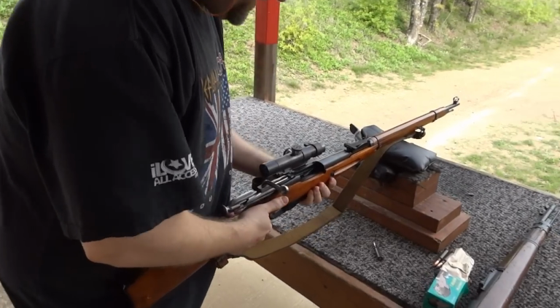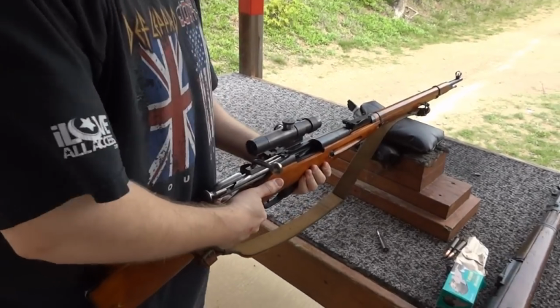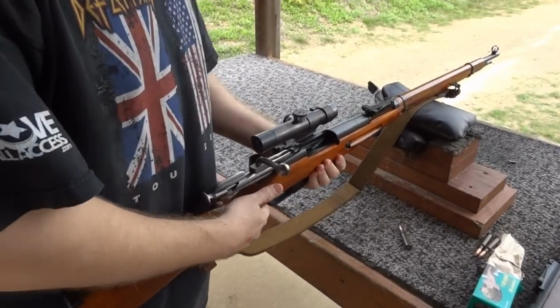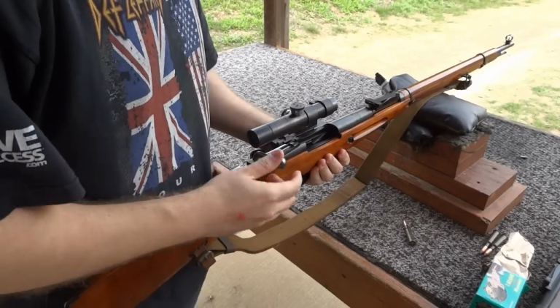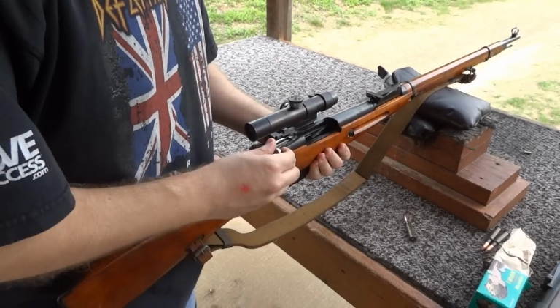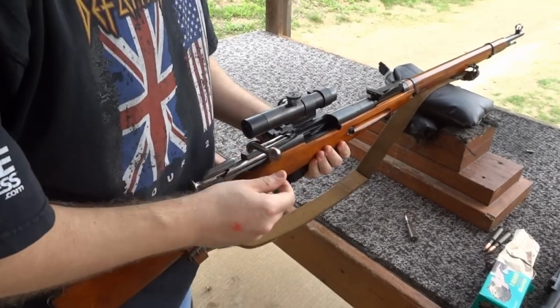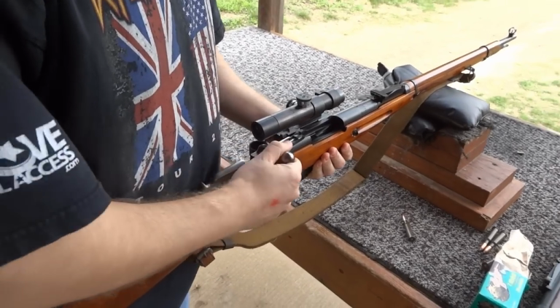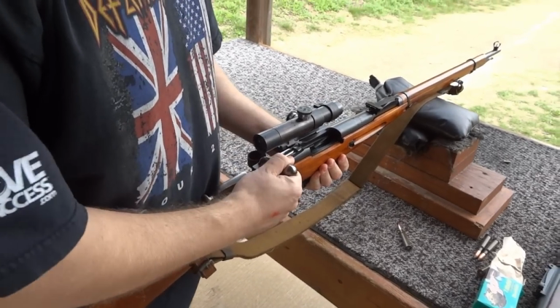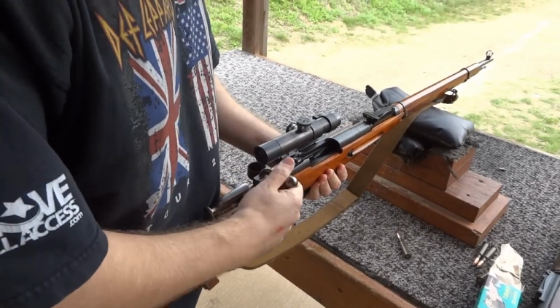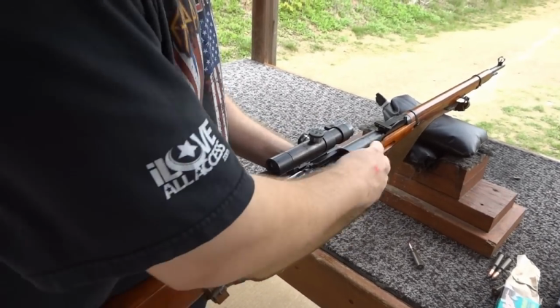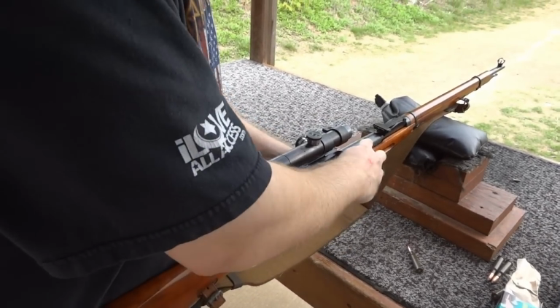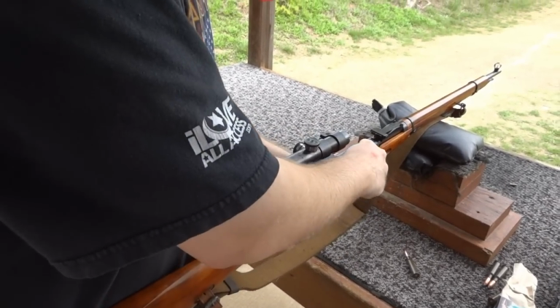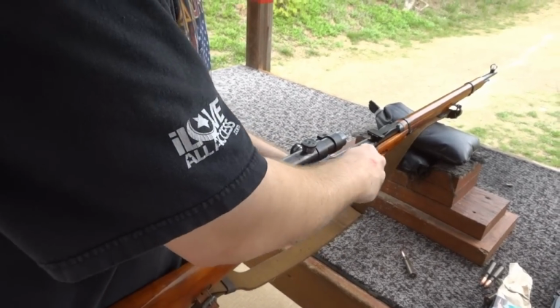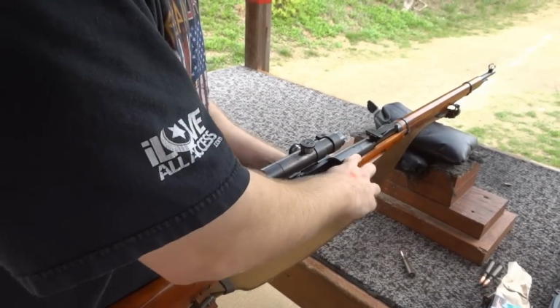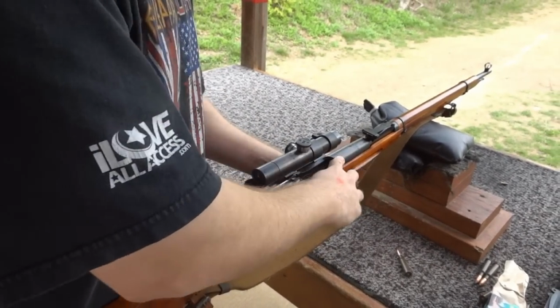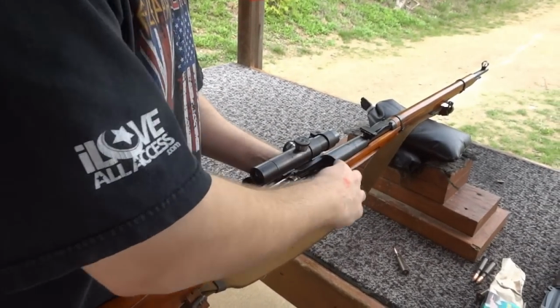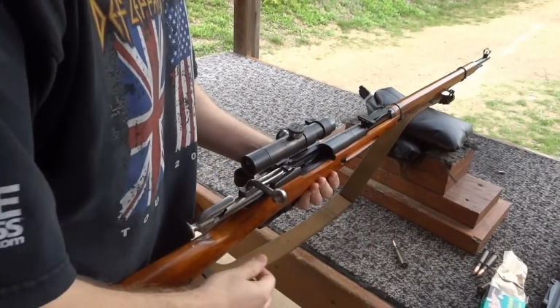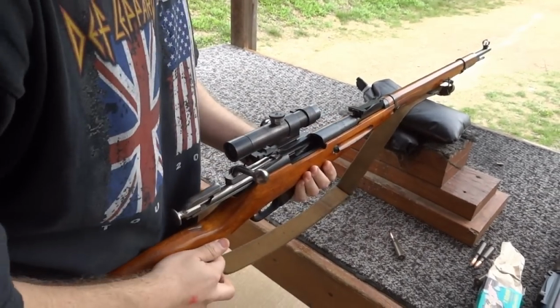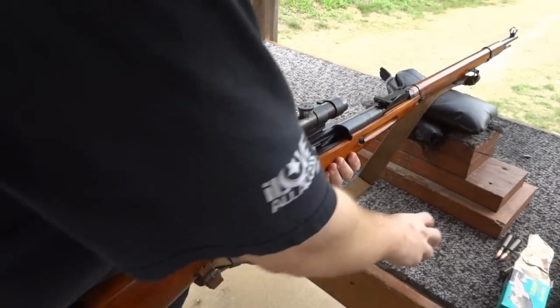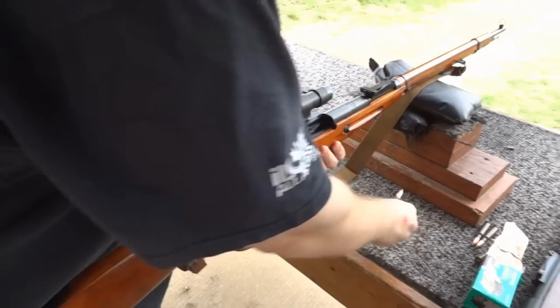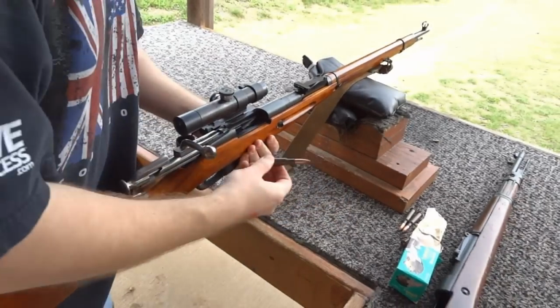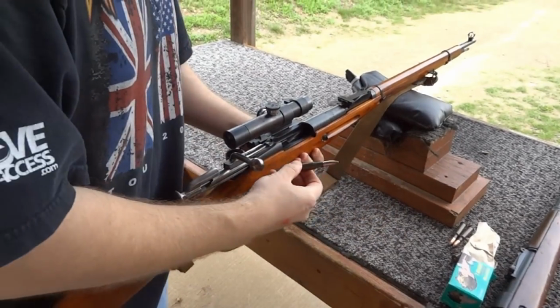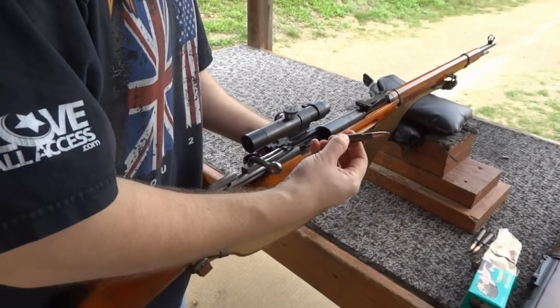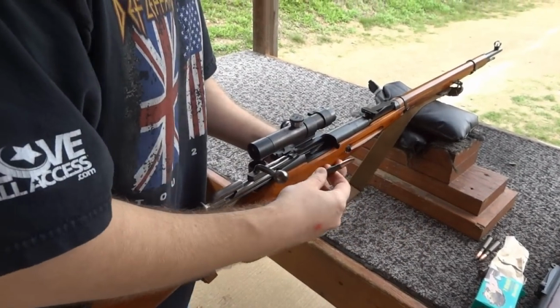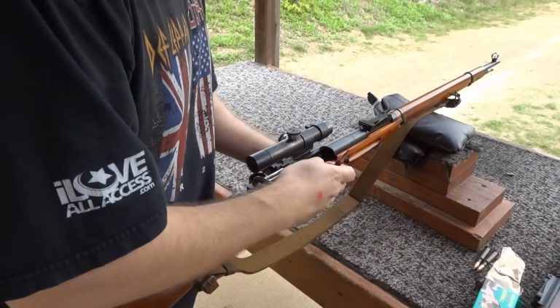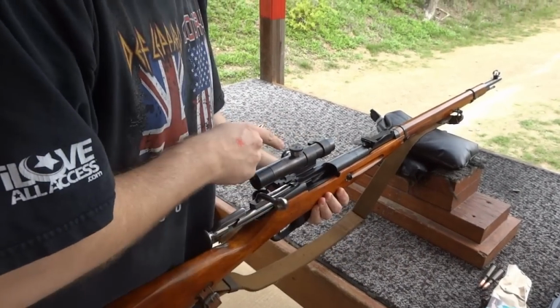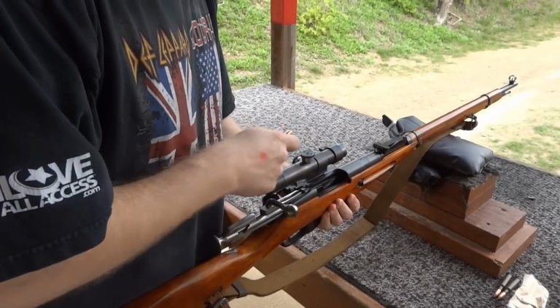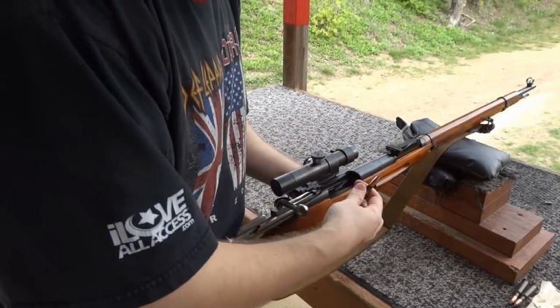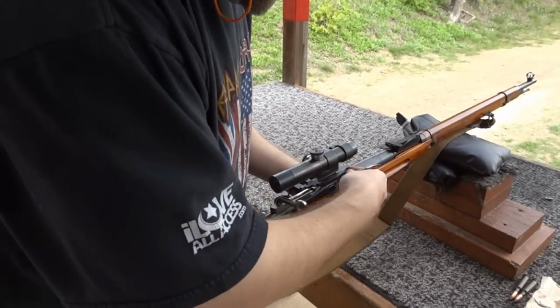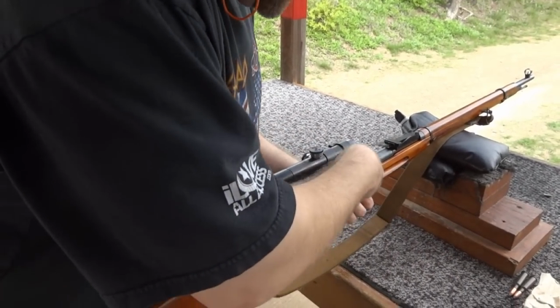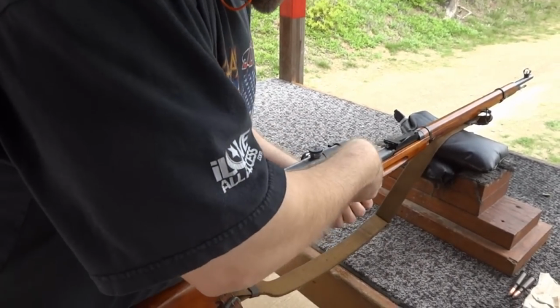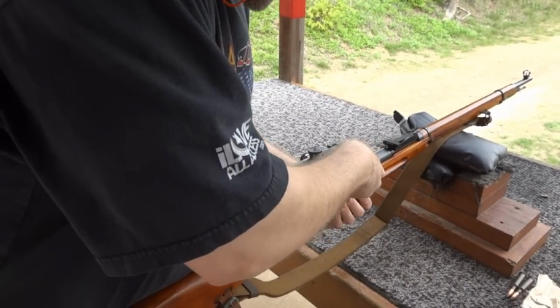This is the scoped one, with the turndown bolt. This is a .43 raised receiver. Let's try it out. This scope needs to be shimmed, but I can at least still get the target on.